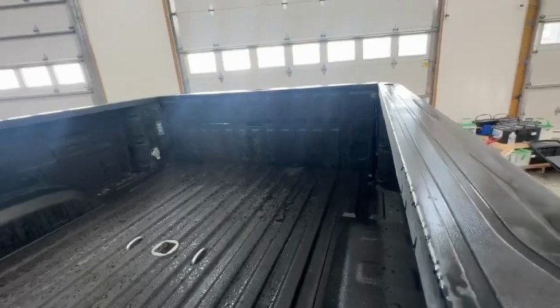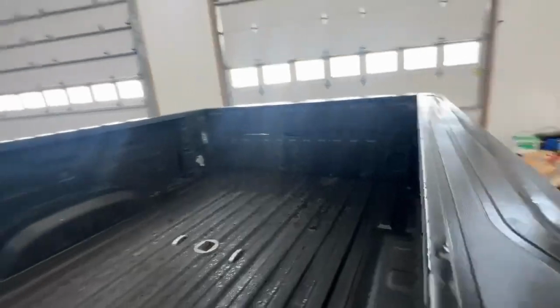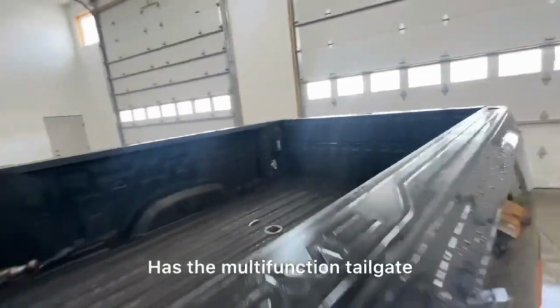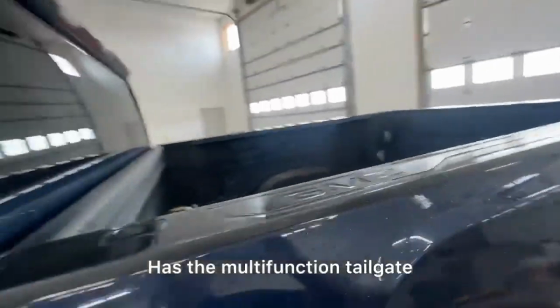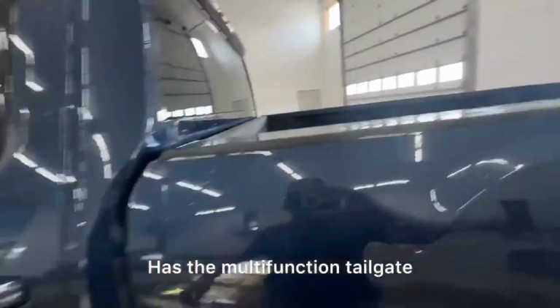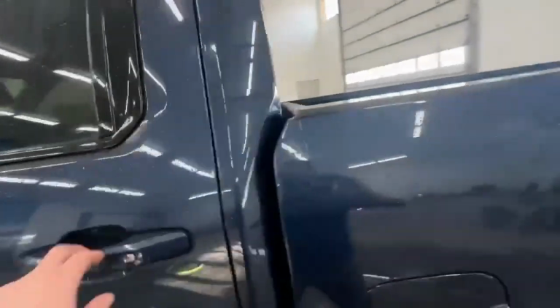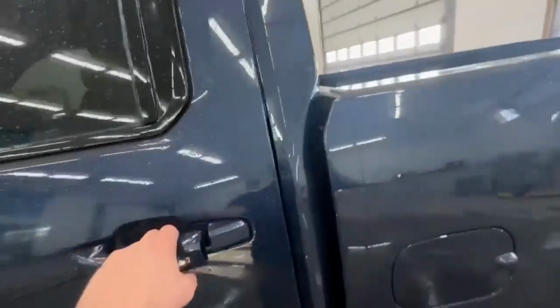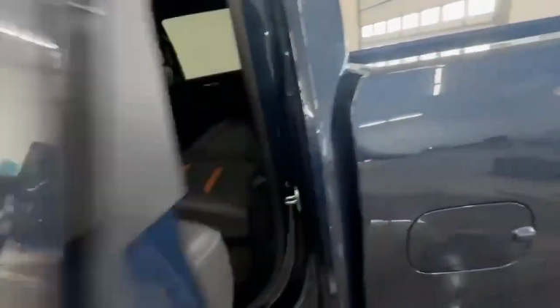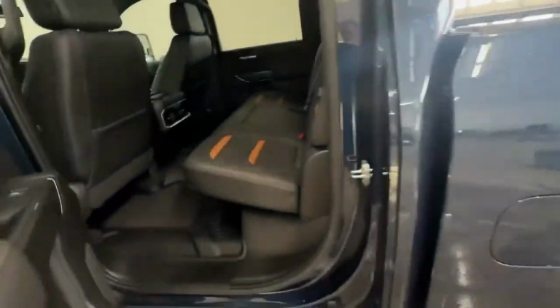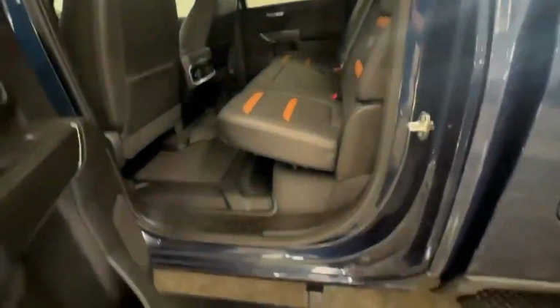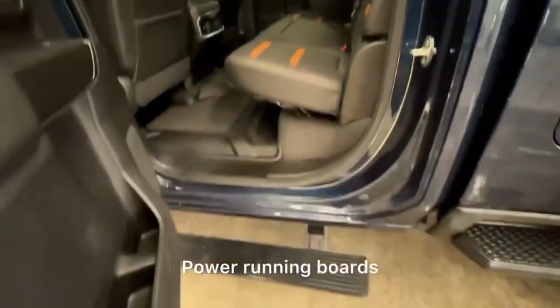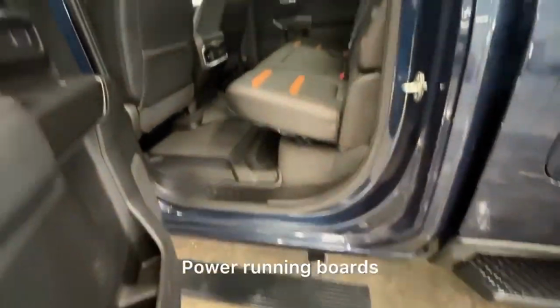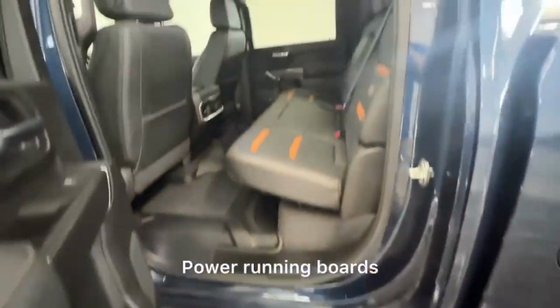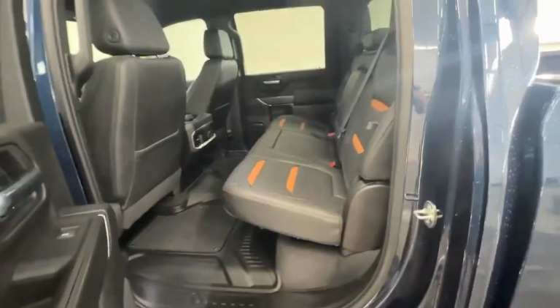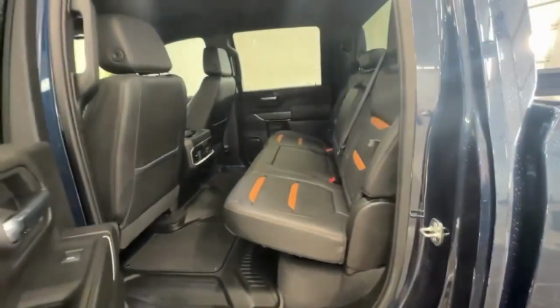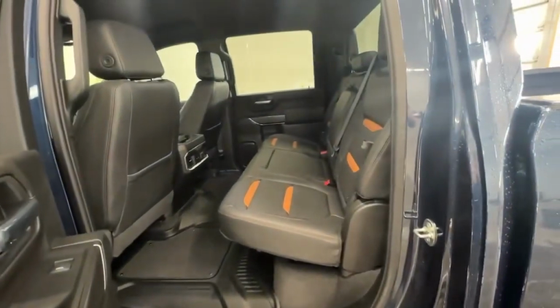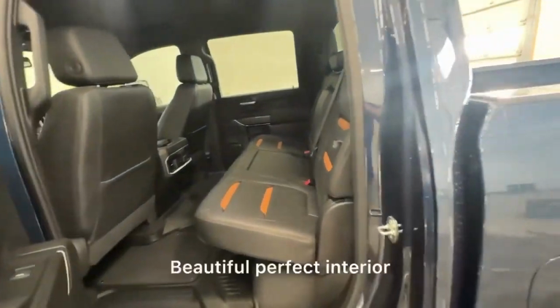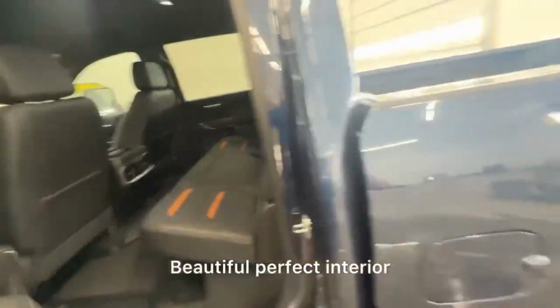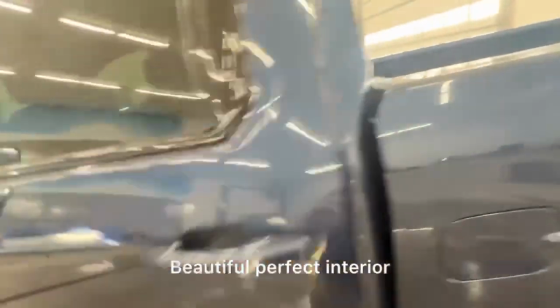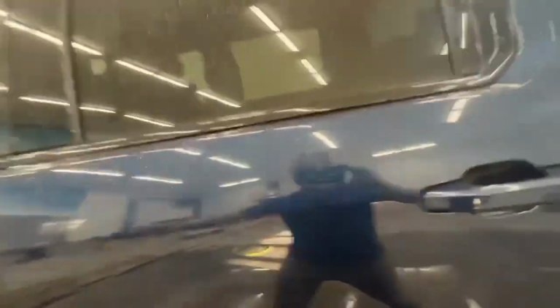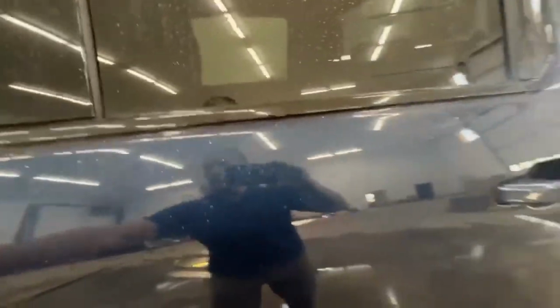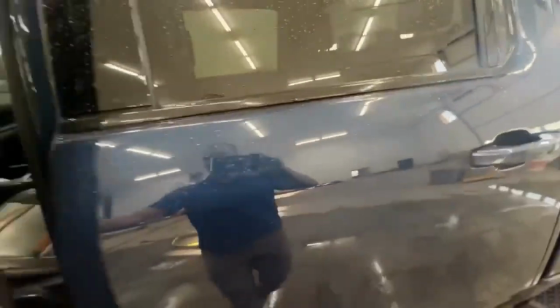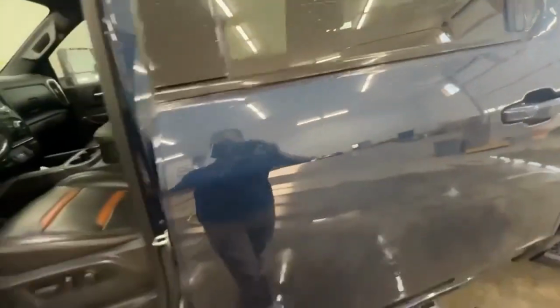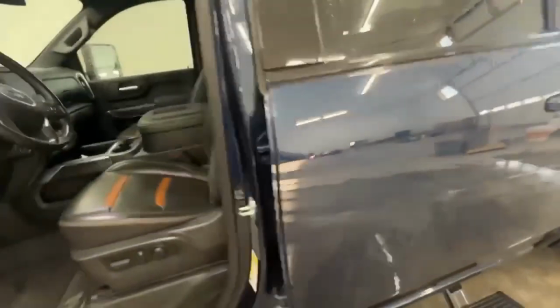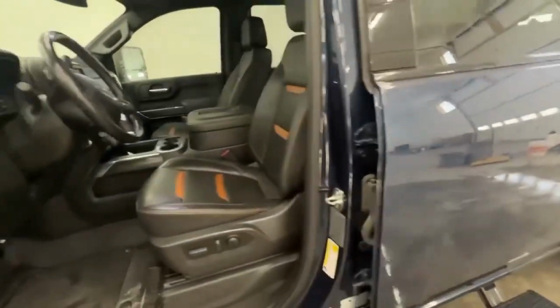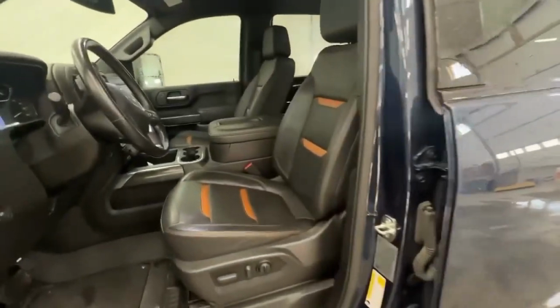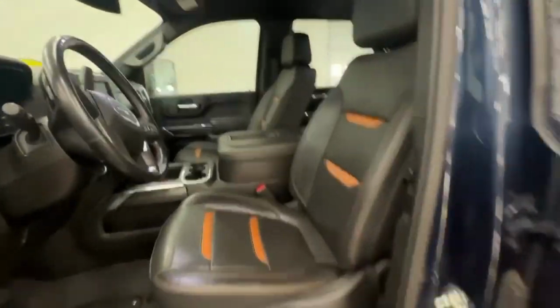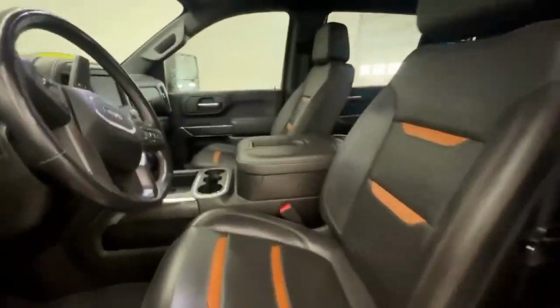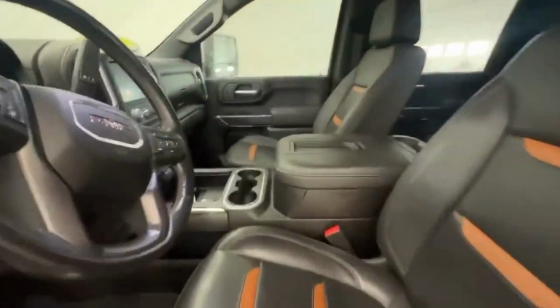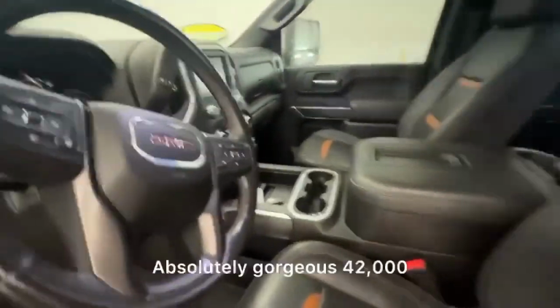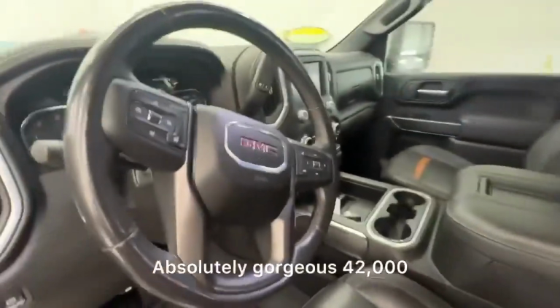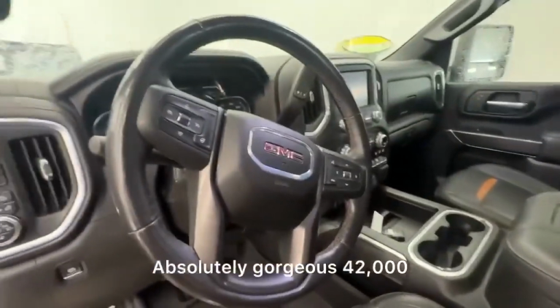Has the multi-function tailgate and power running boards. Beautiful, perfect interior — it's absolutely gorgeous.